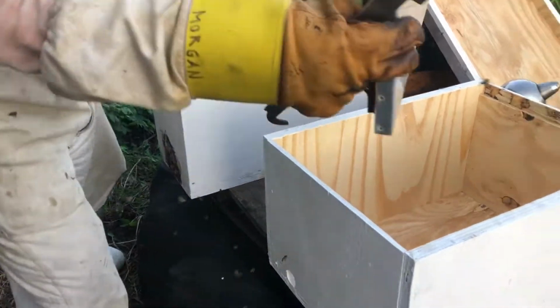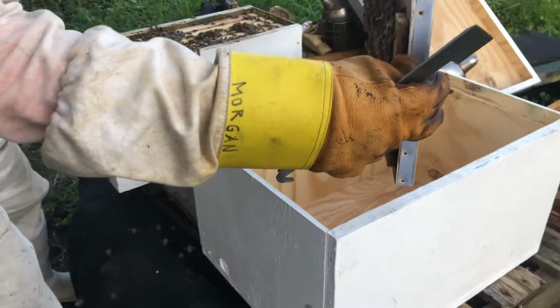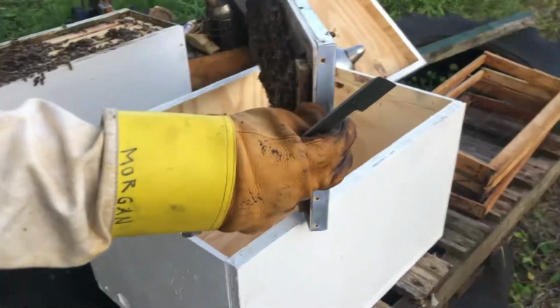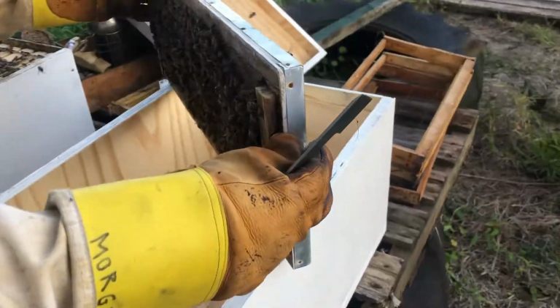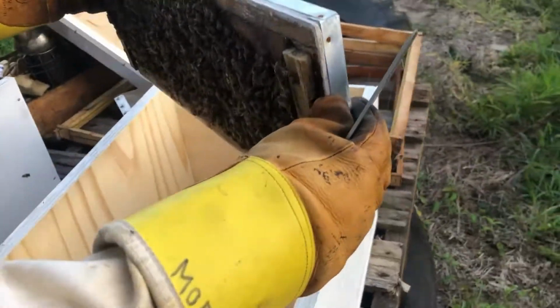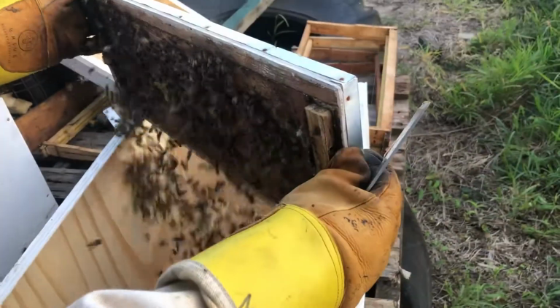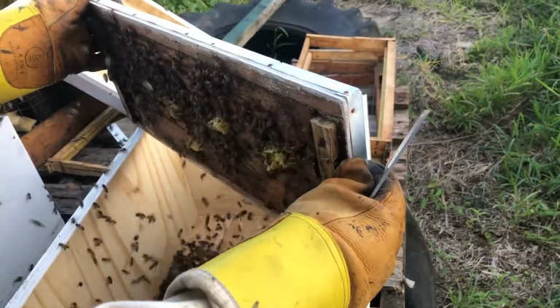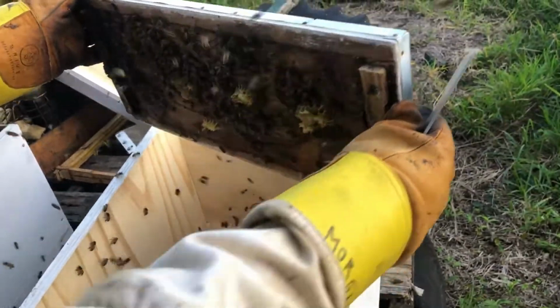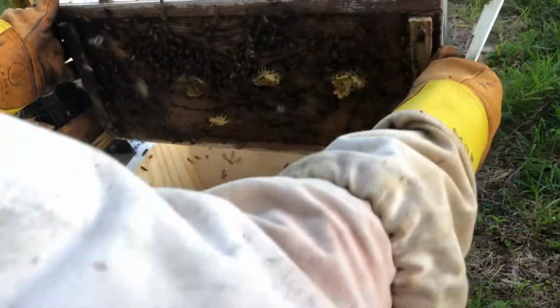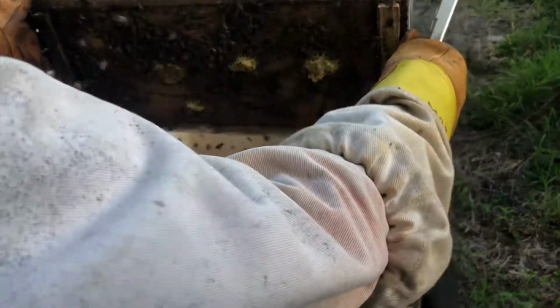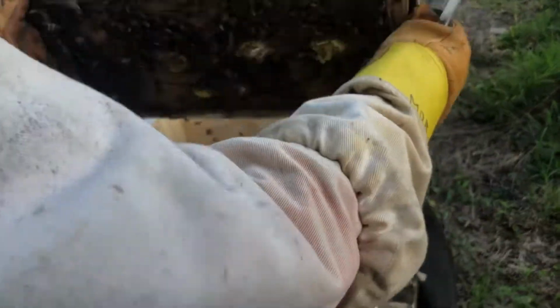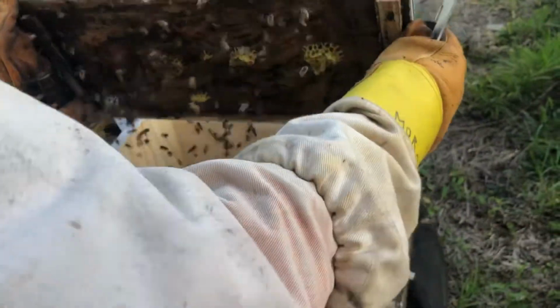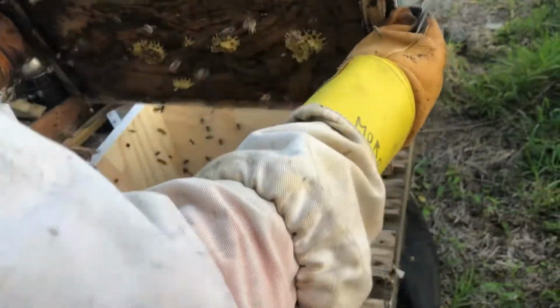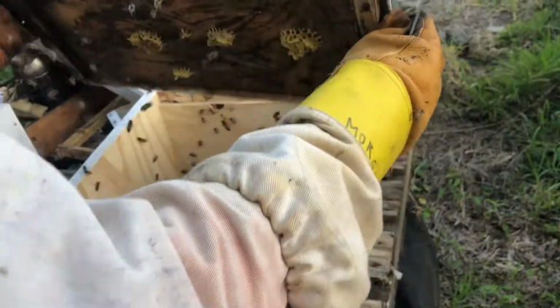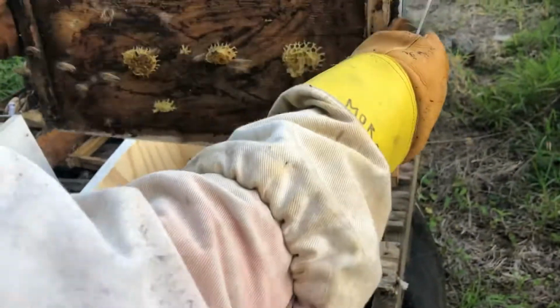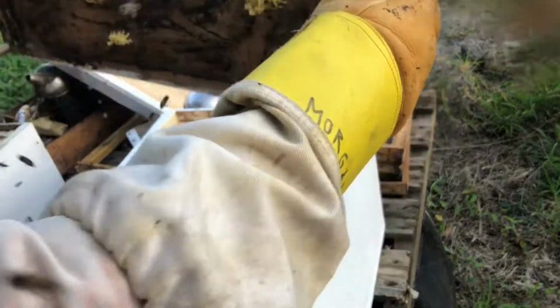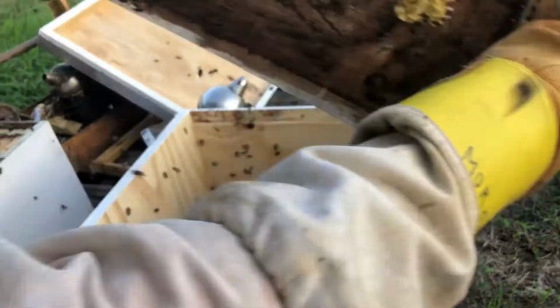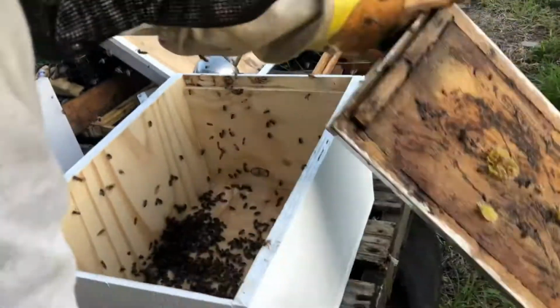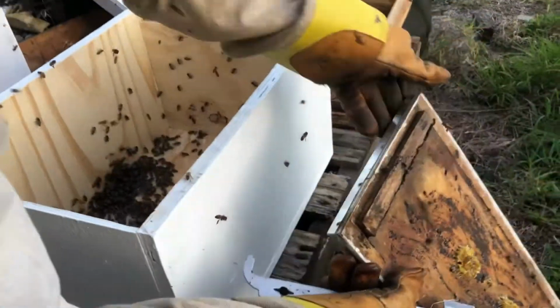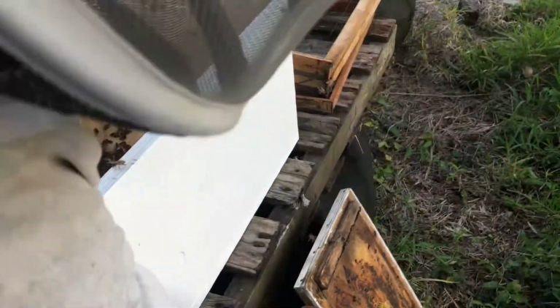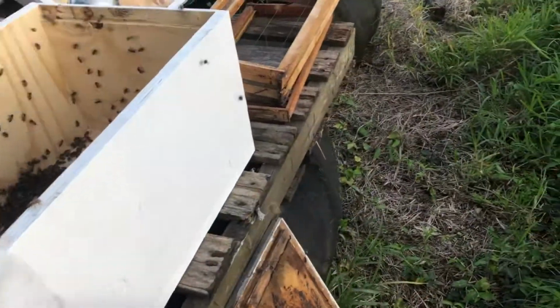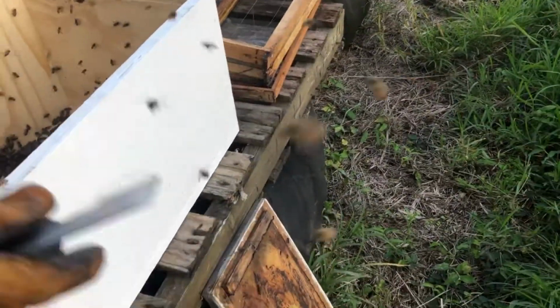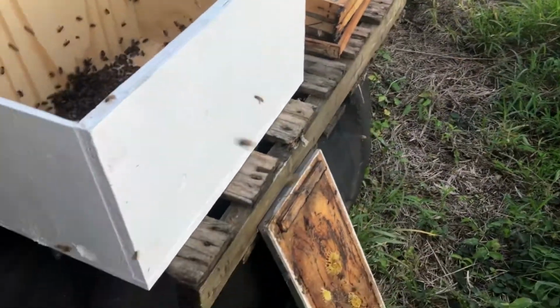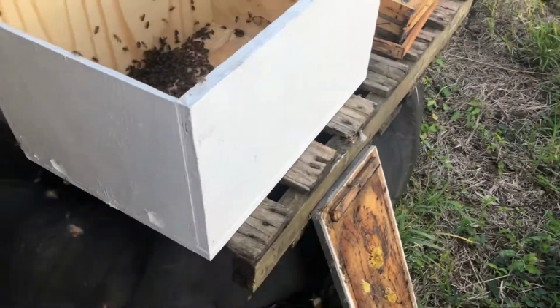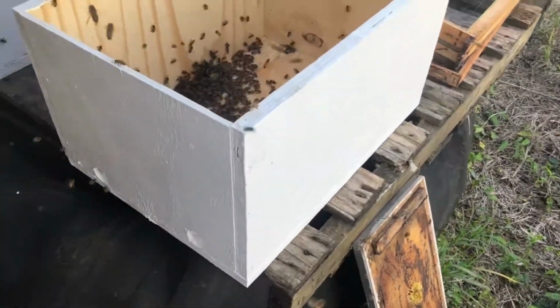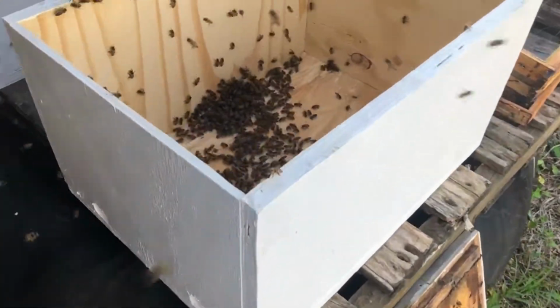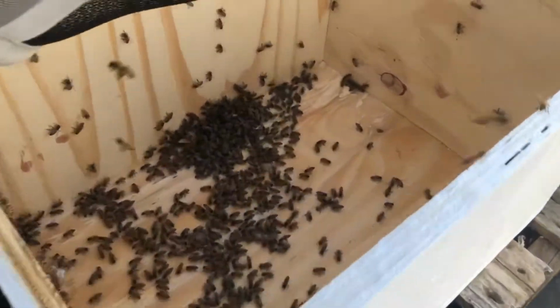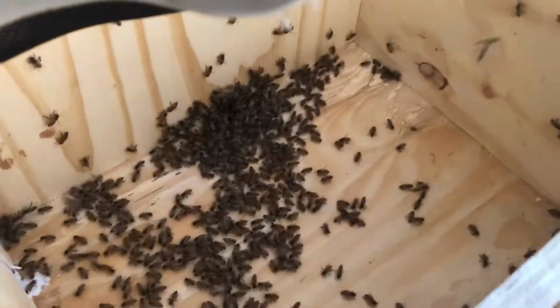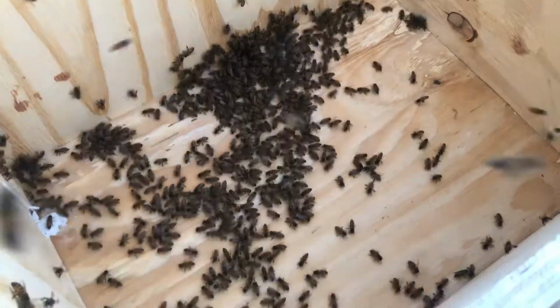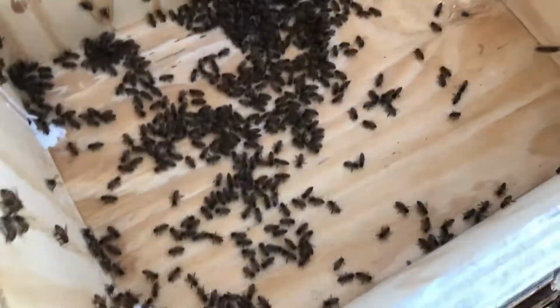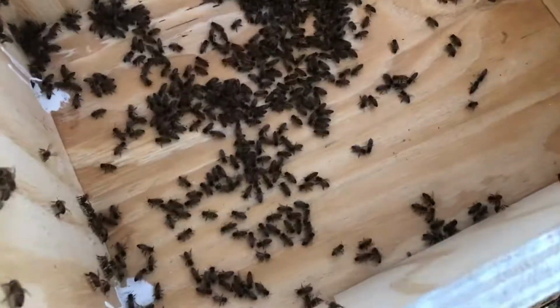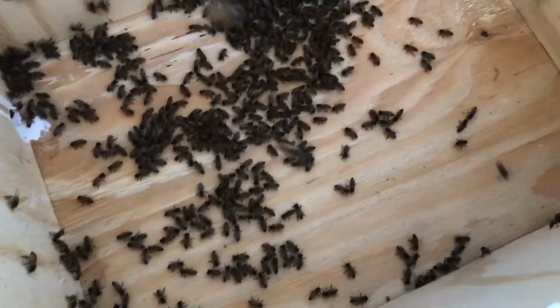Let's just shake these in. Check out the little queen there - she'll be with the brood, I think.